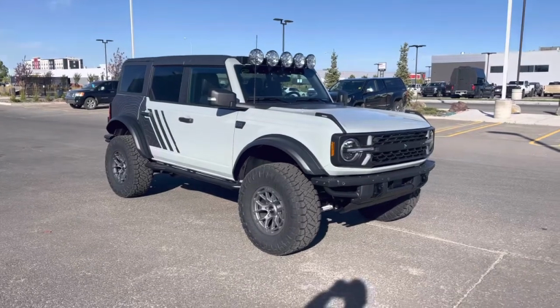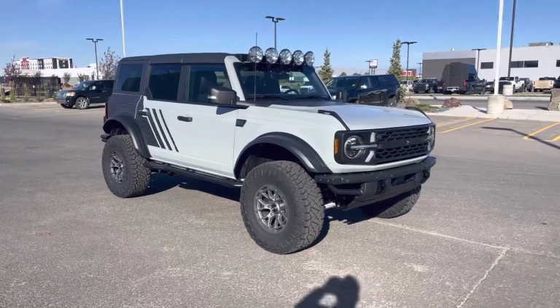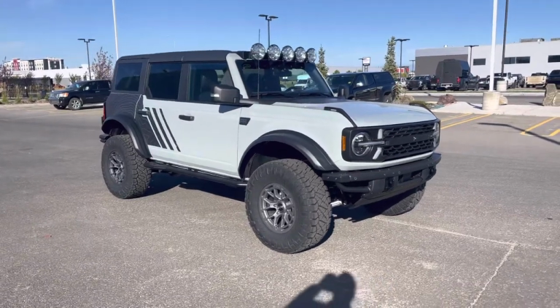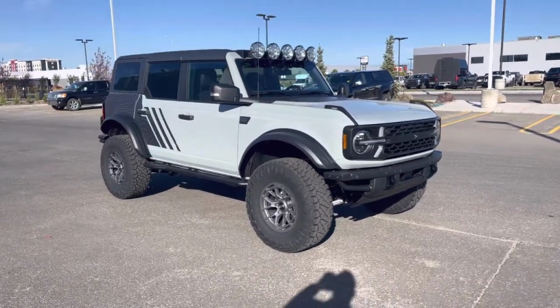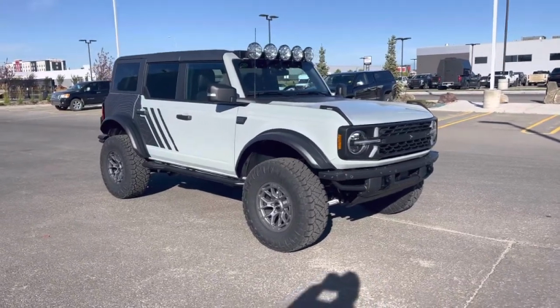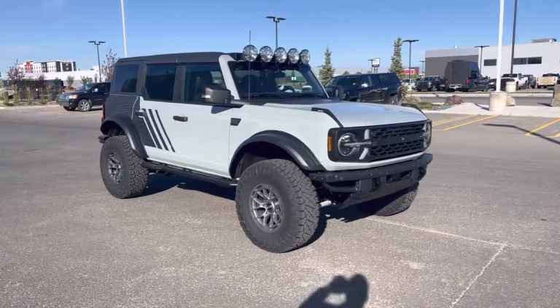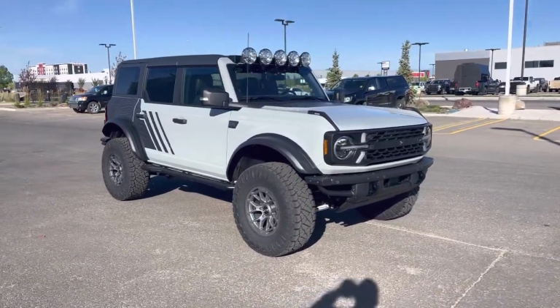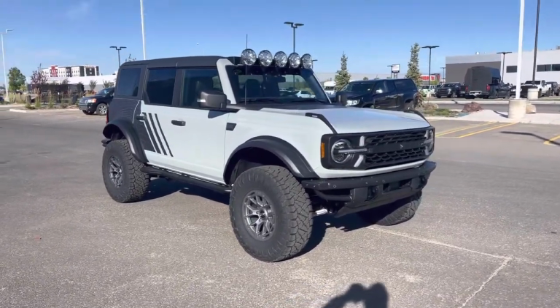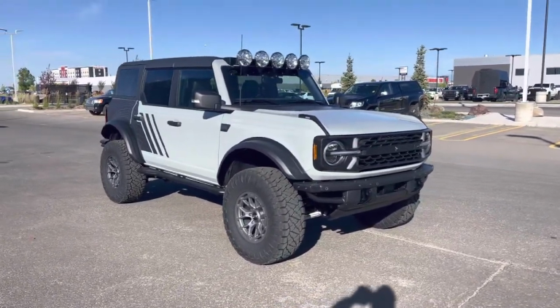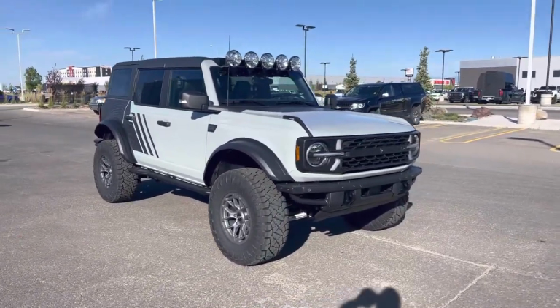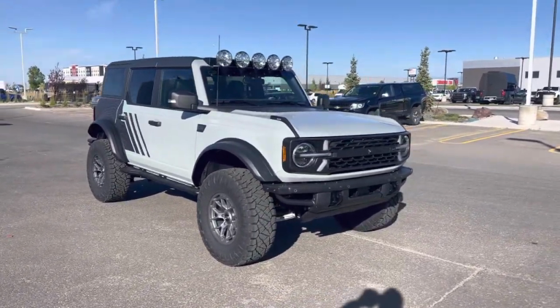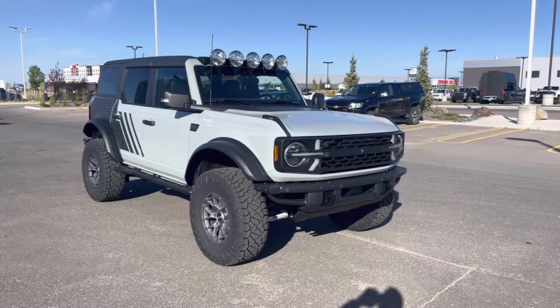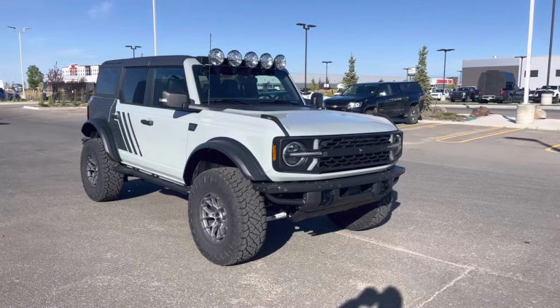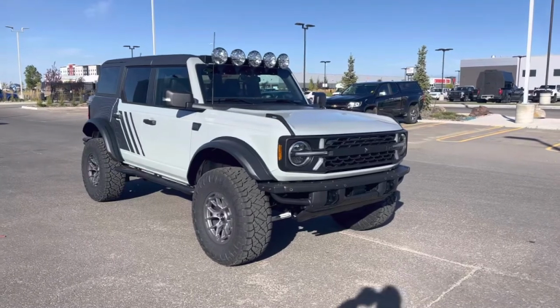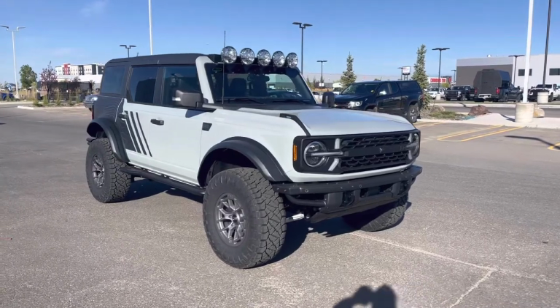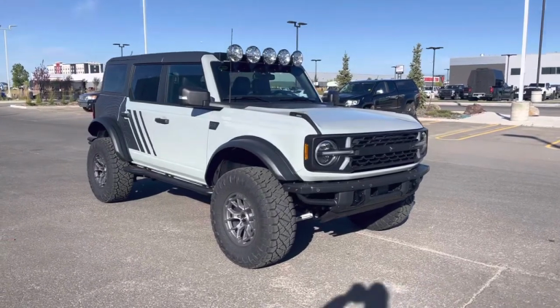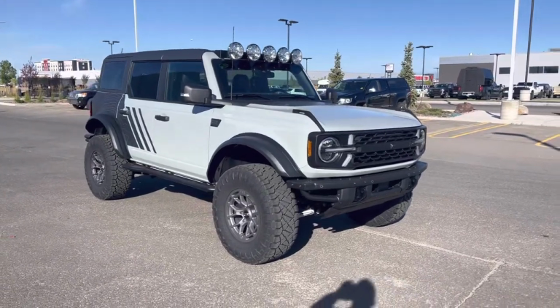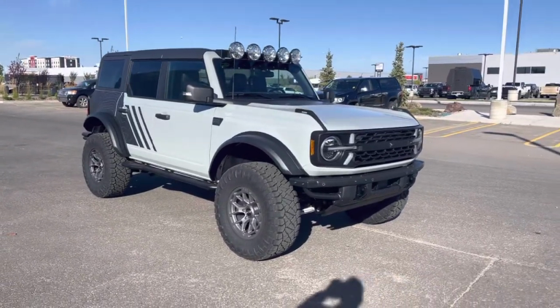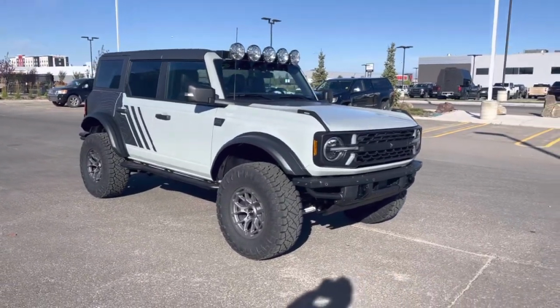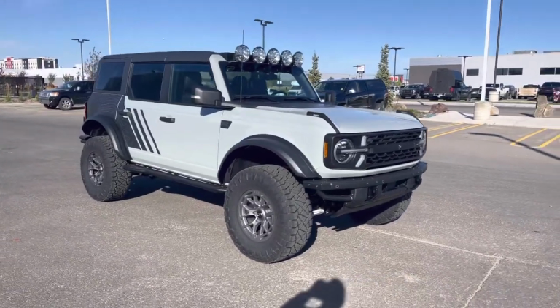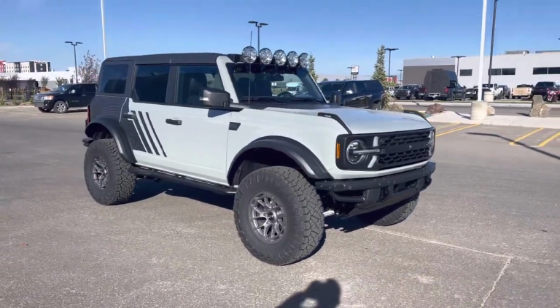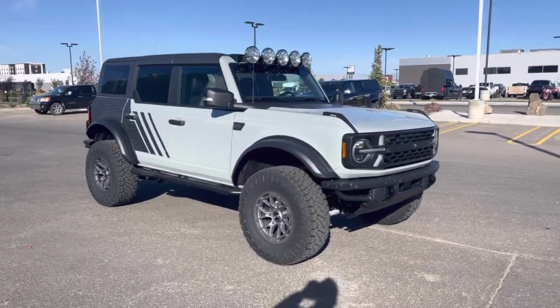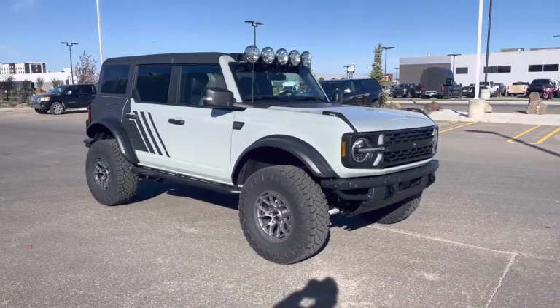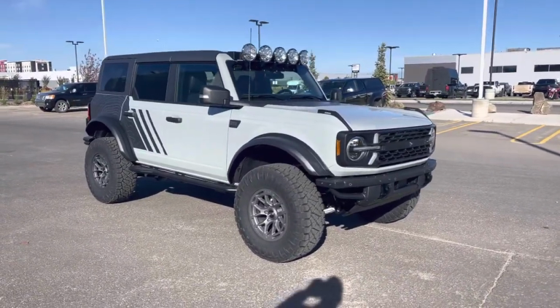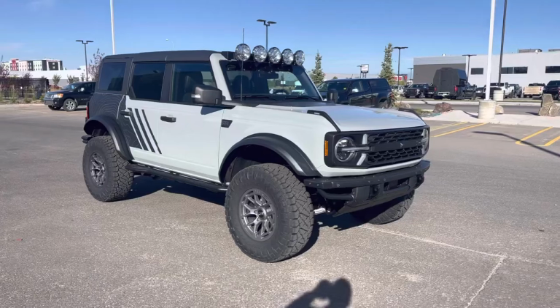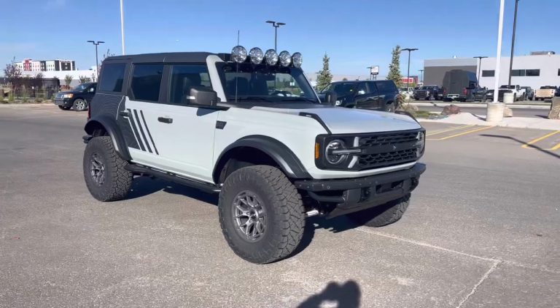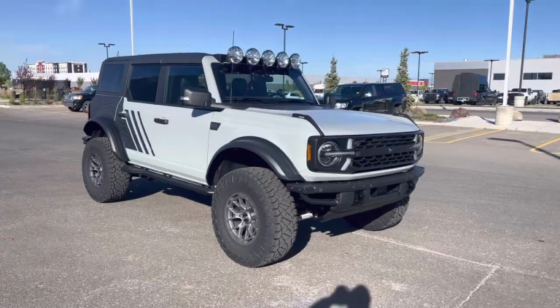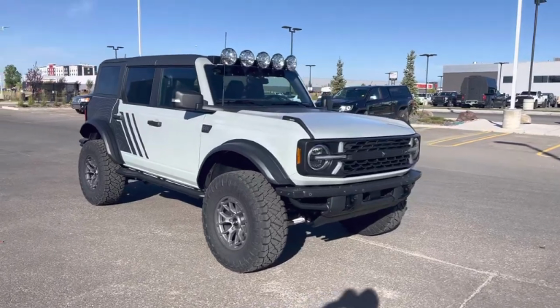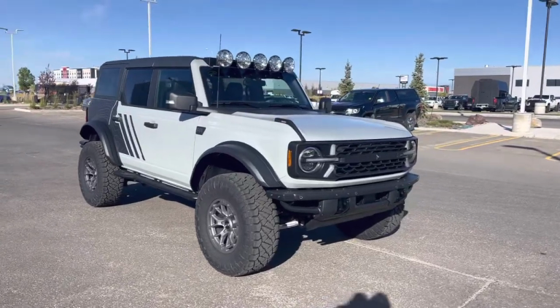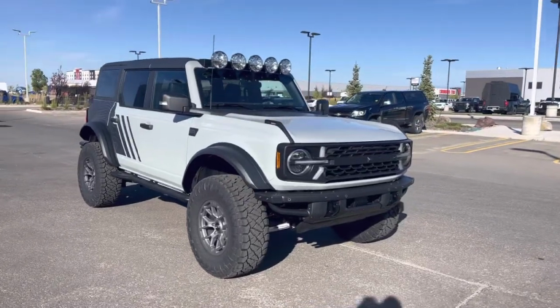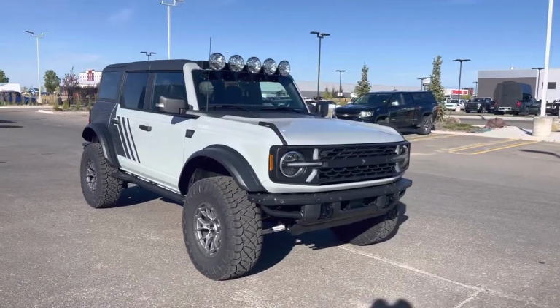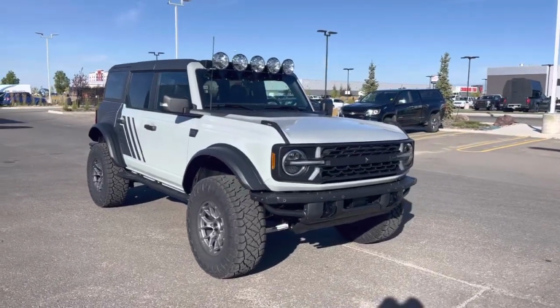Hey everyone, today we have this 2022 Ford Bronco Badlands done with a full RTR setup. This customized beauty is awesome, let's check it out together.